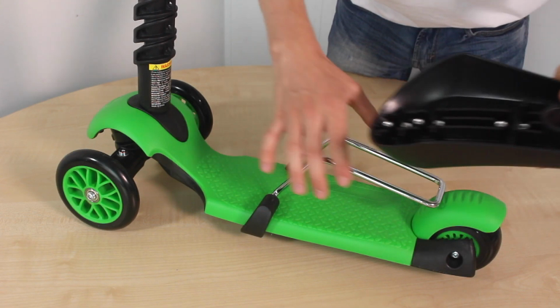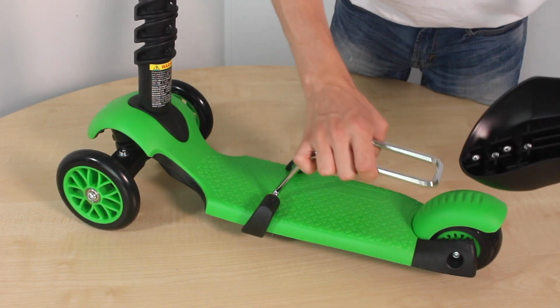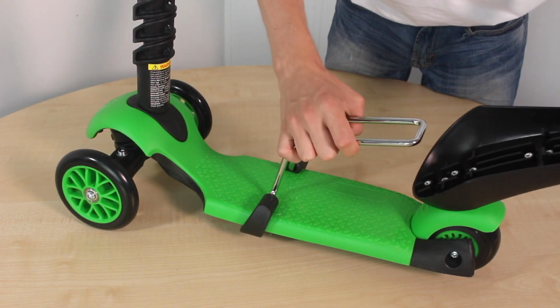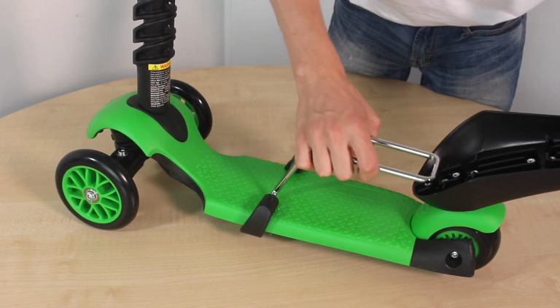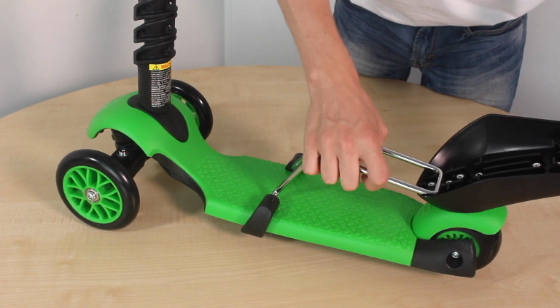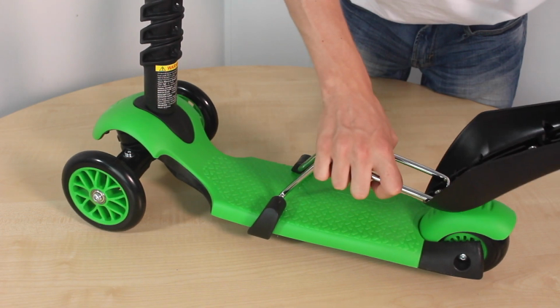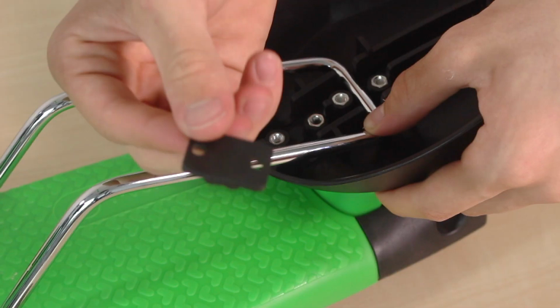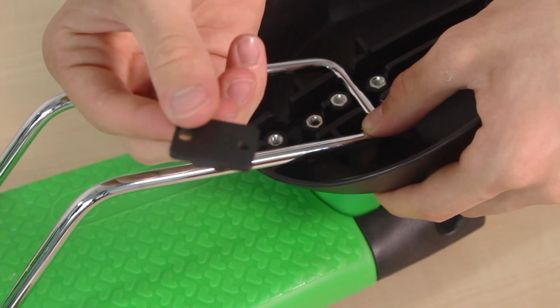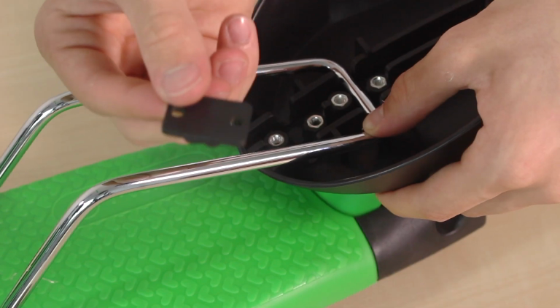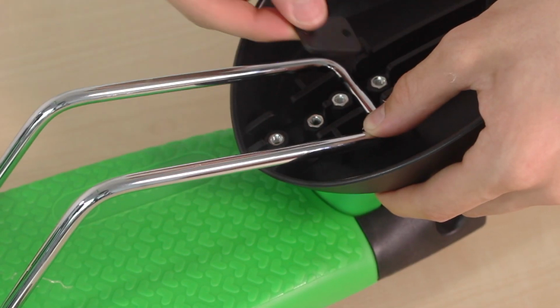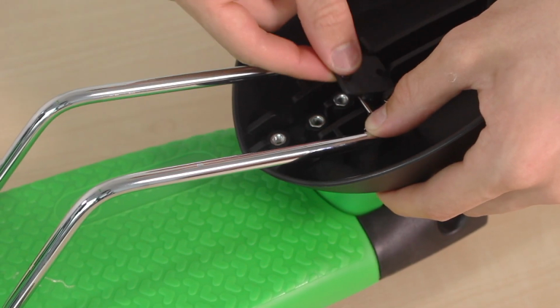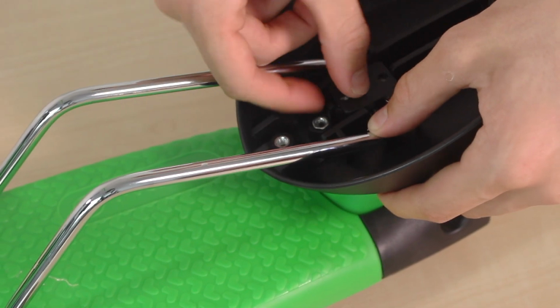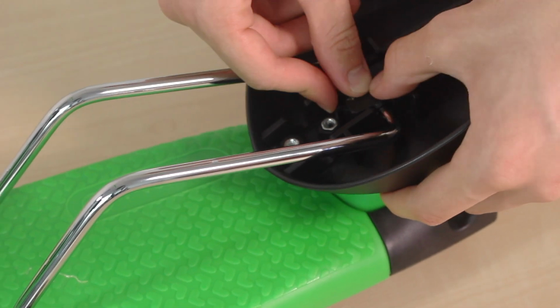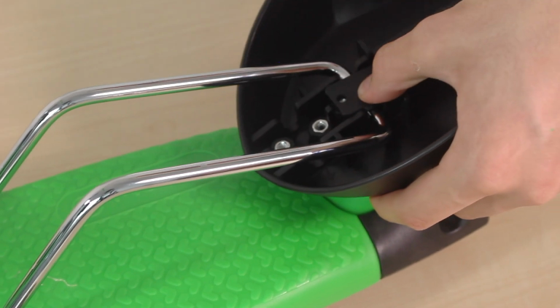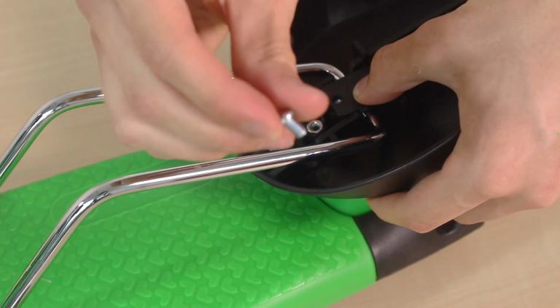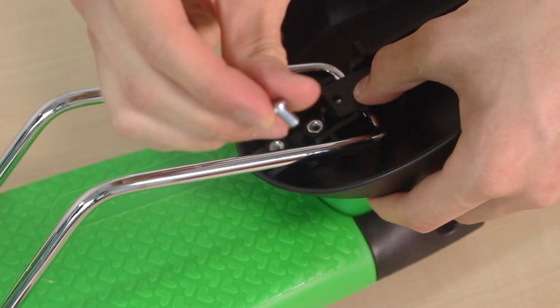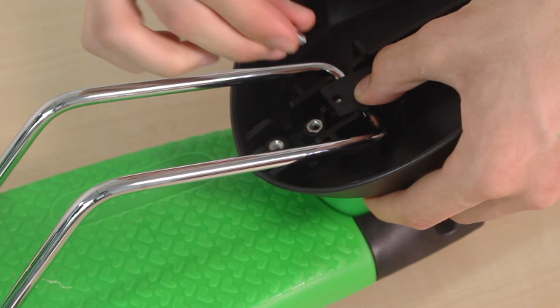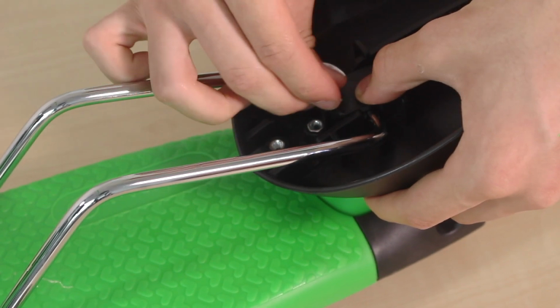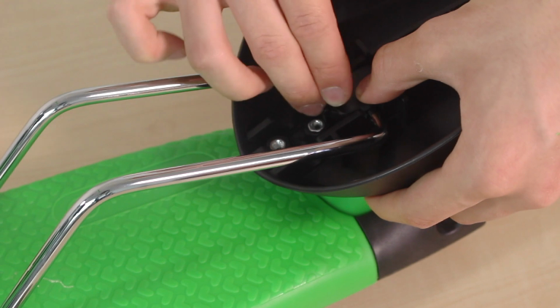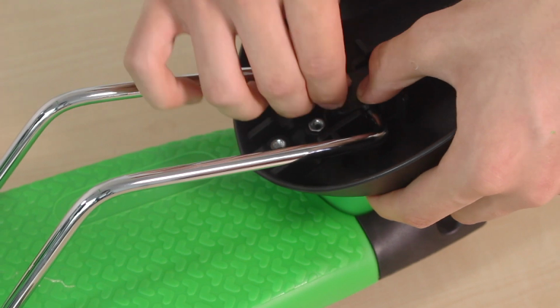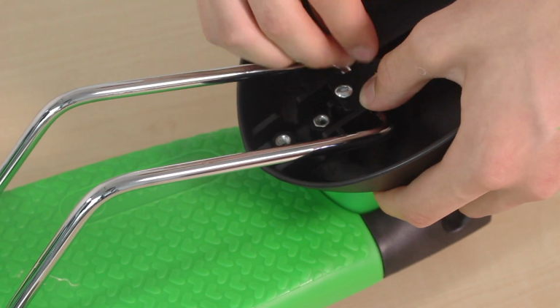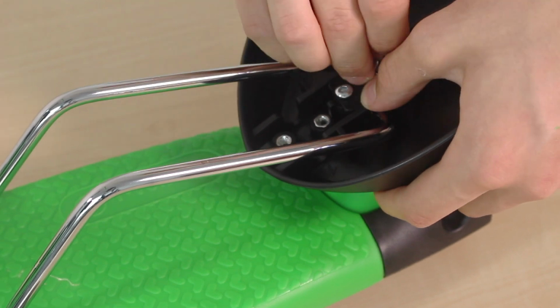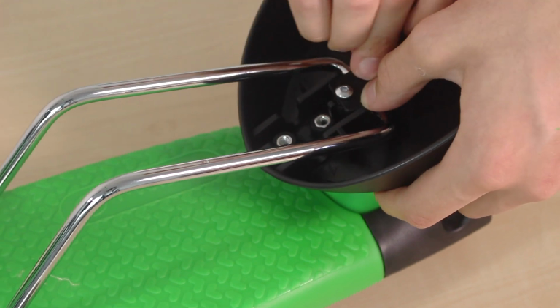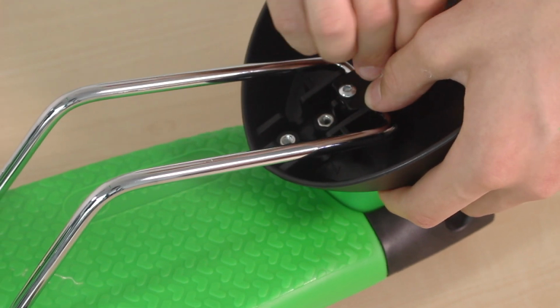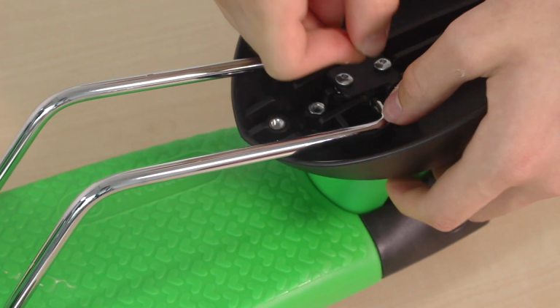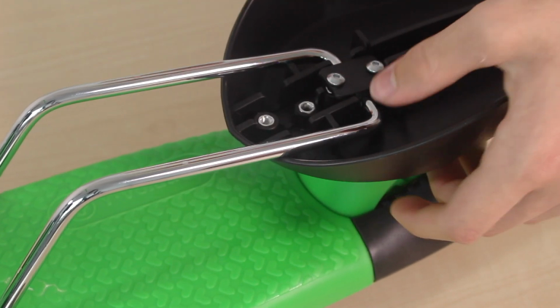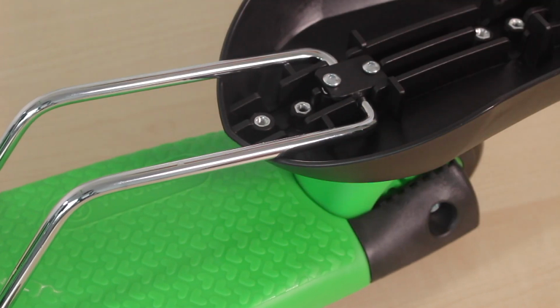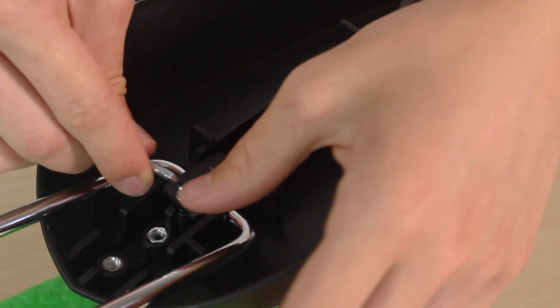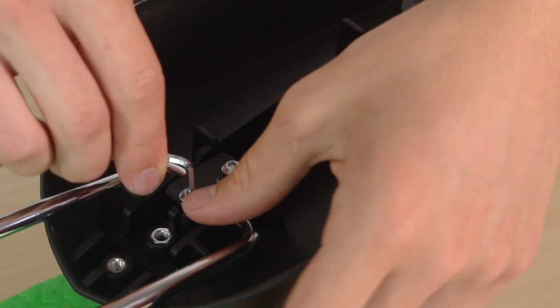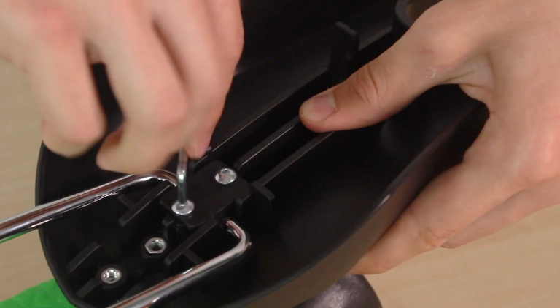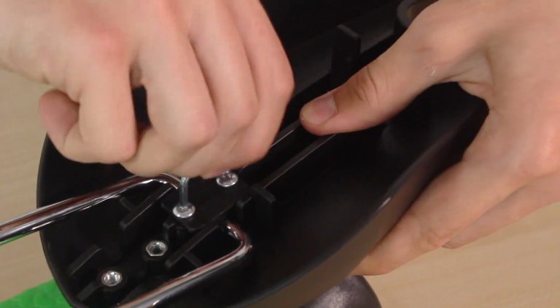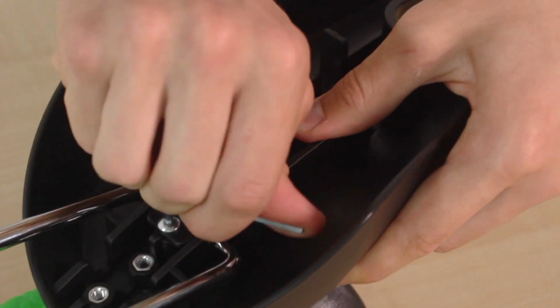Next, lift the metal hinge on the deck and clip the end of the hinge into the grooves on the underside of the seat. Use the bracket and the two screws to hold this in place, then tighten both screws with the allen key provided.